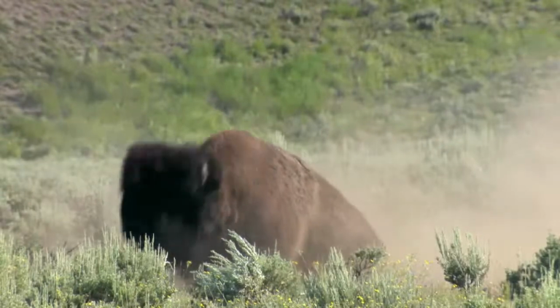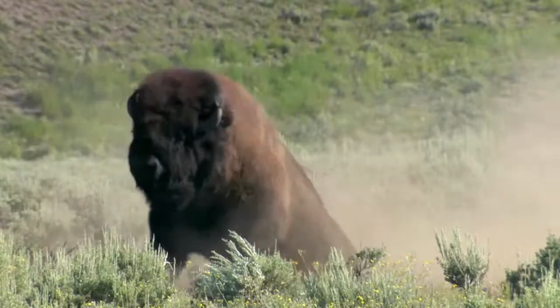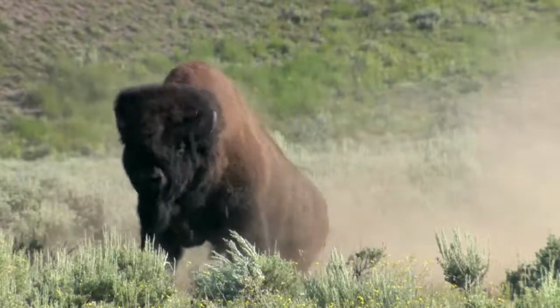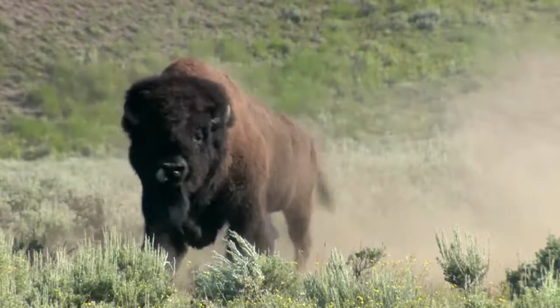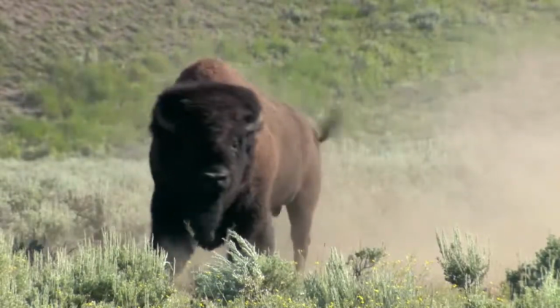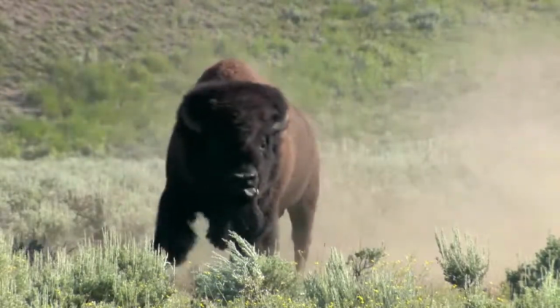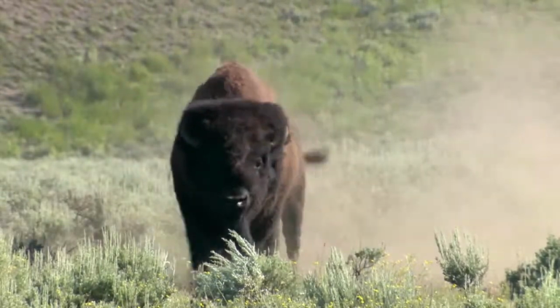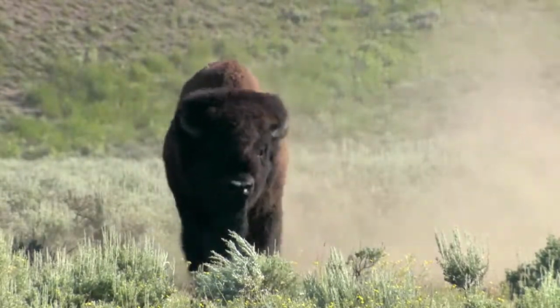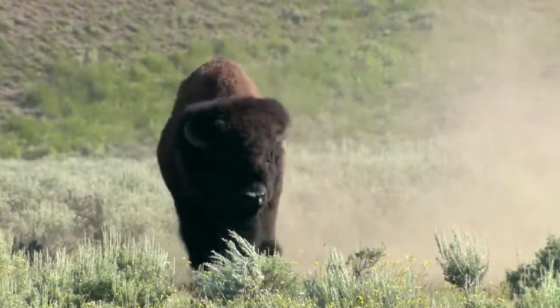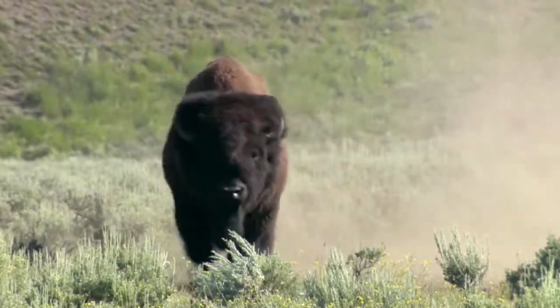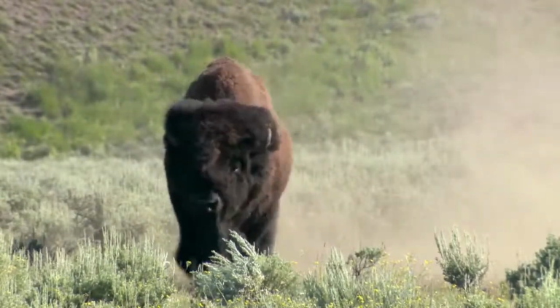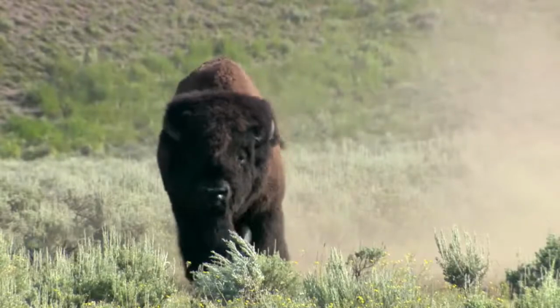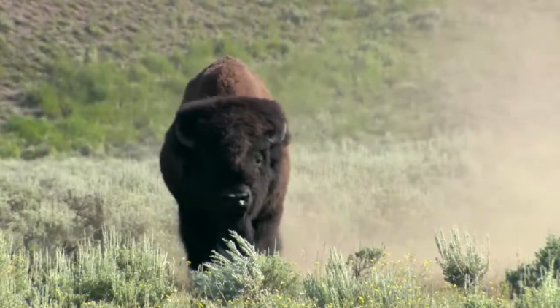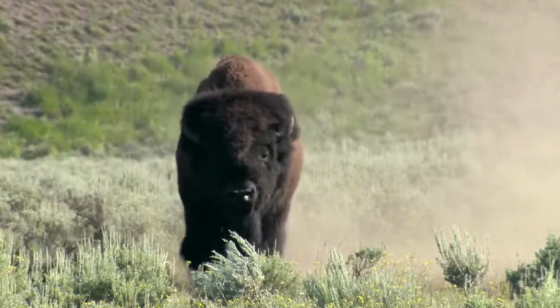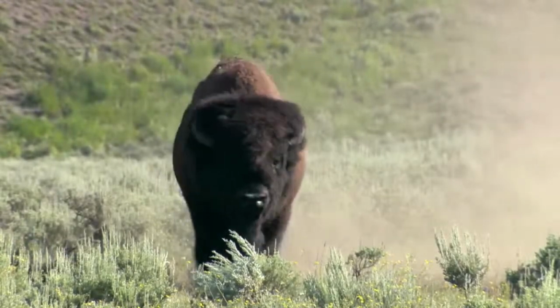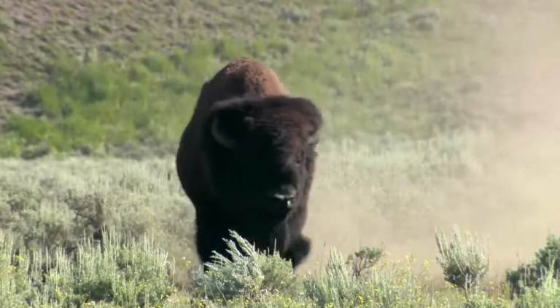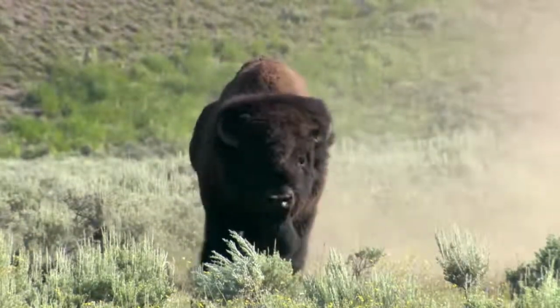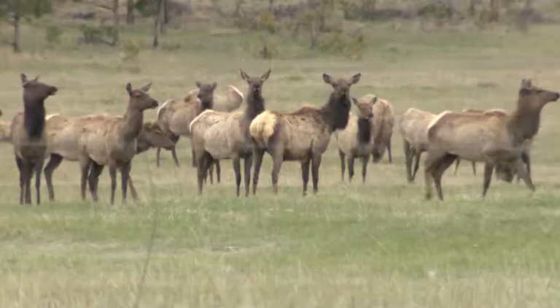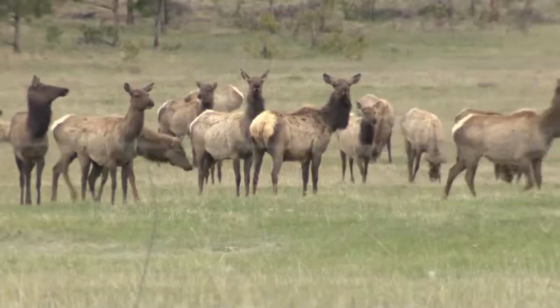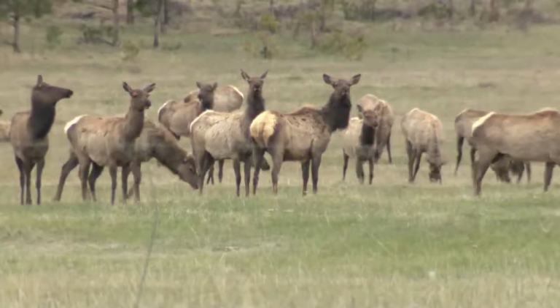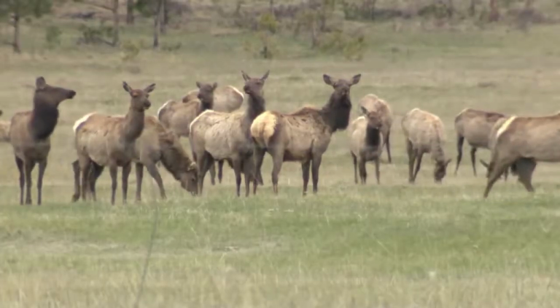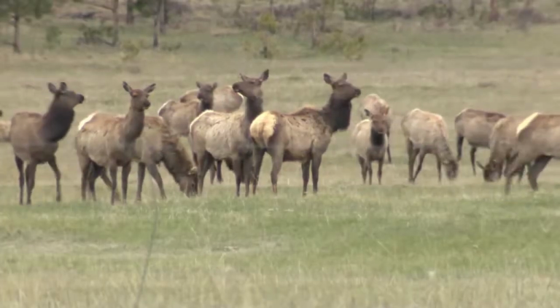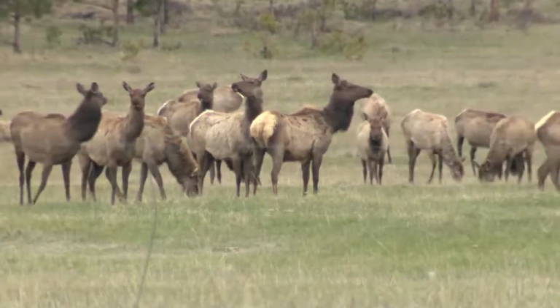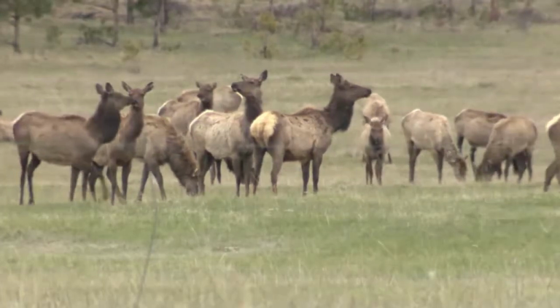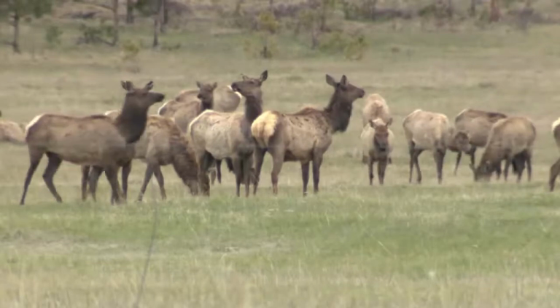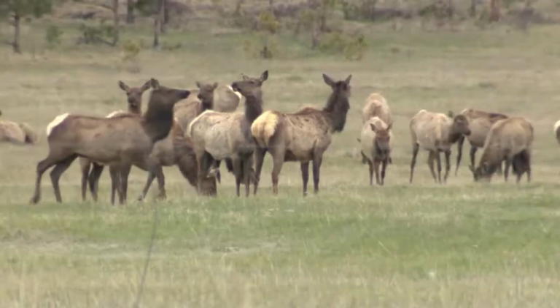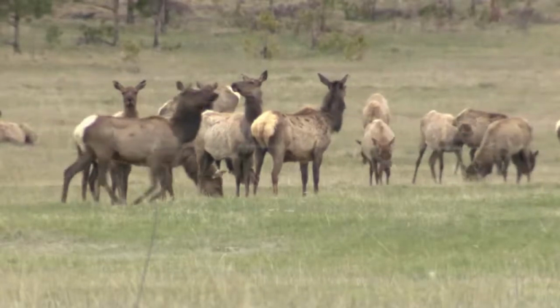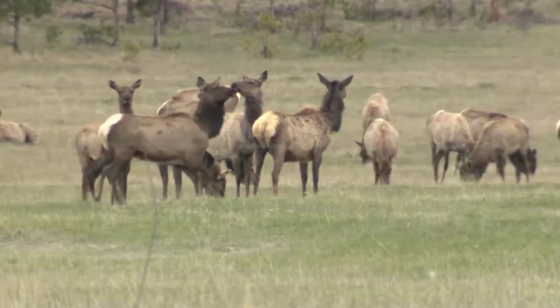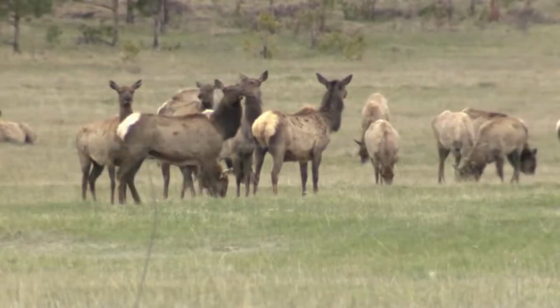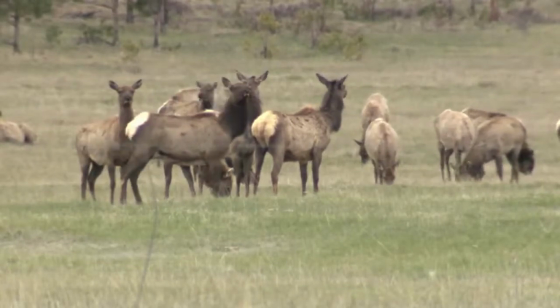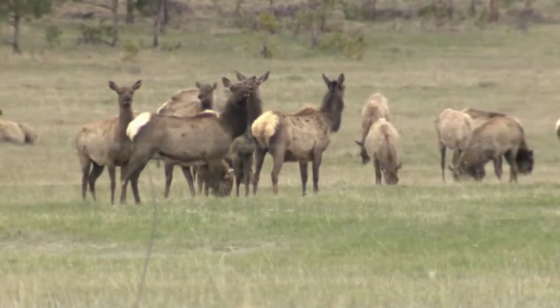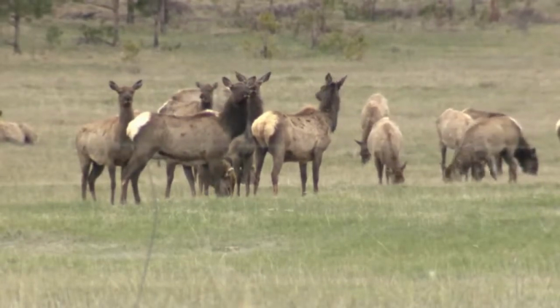For the last century, bison have been at the center of managing brucellosis in the wild. But in the last few years, wildlife managers are looking at elk as another source of brucellosis on the landscape.